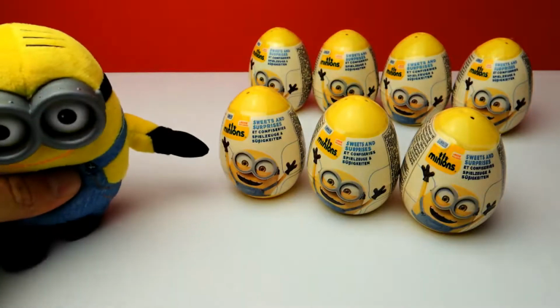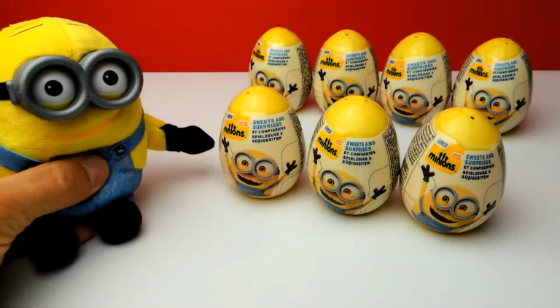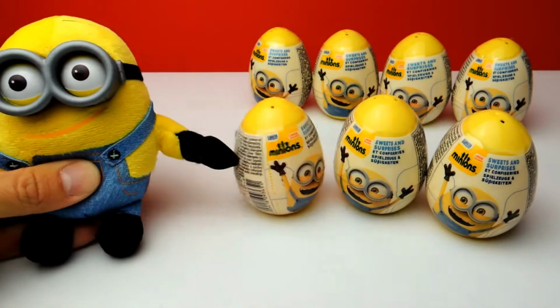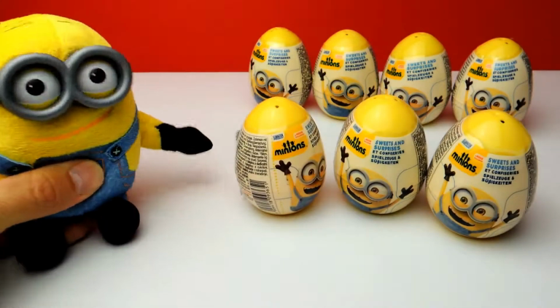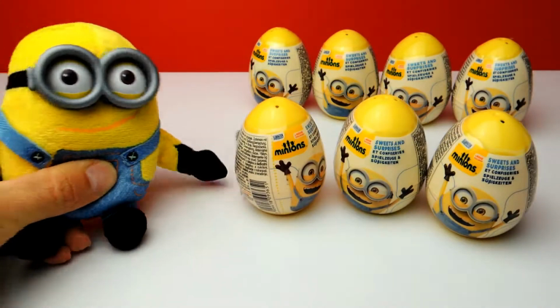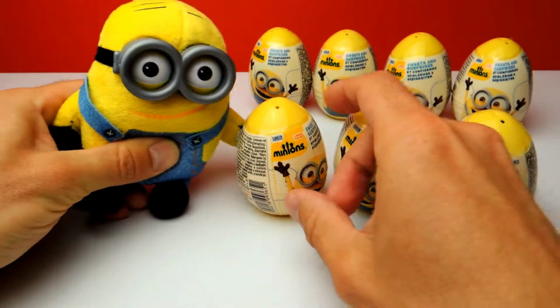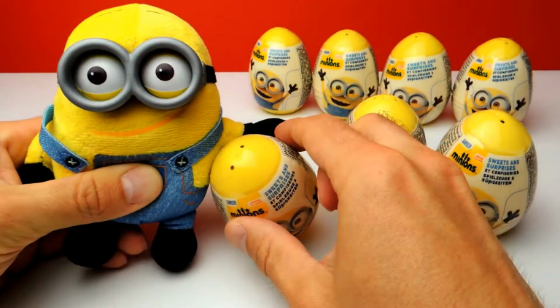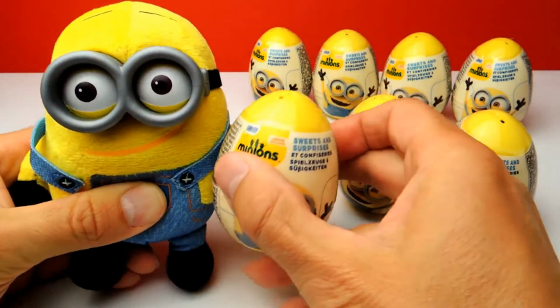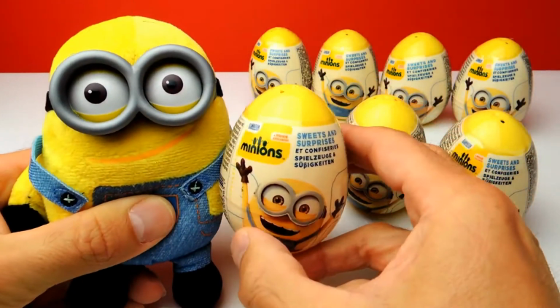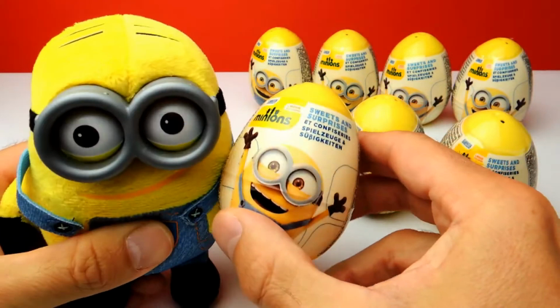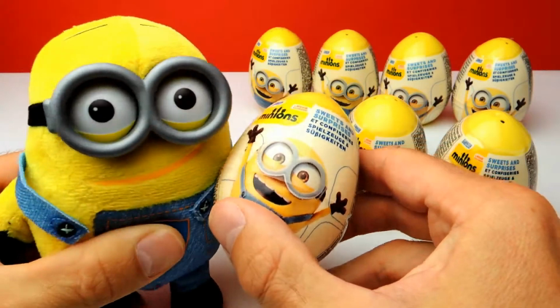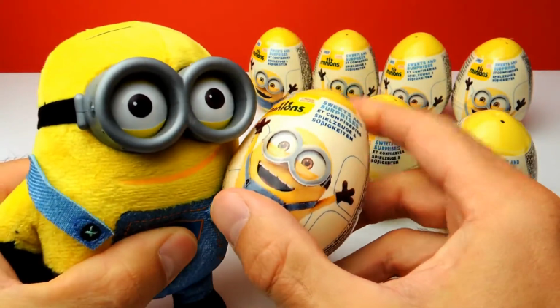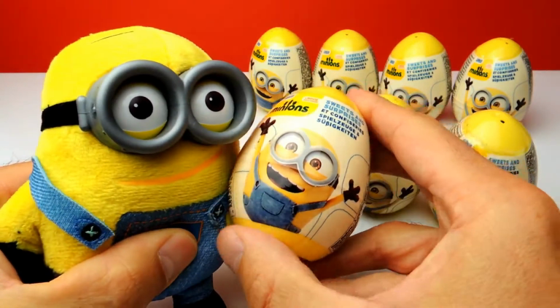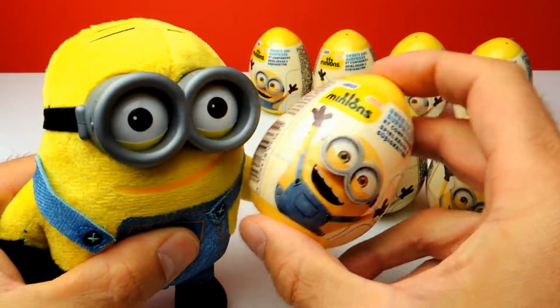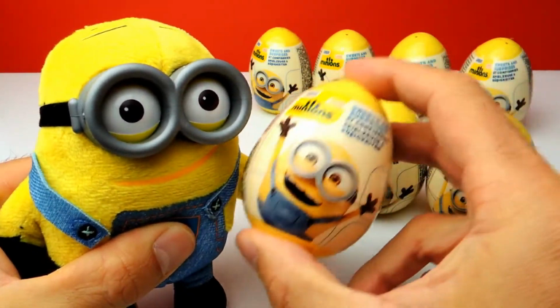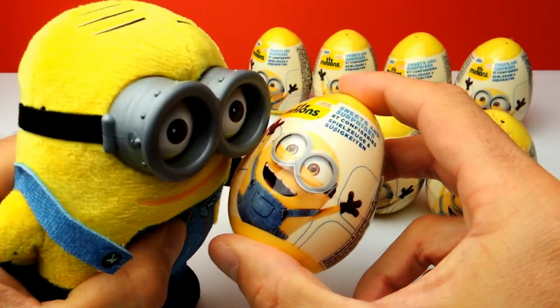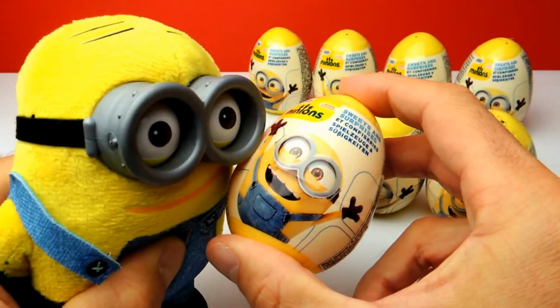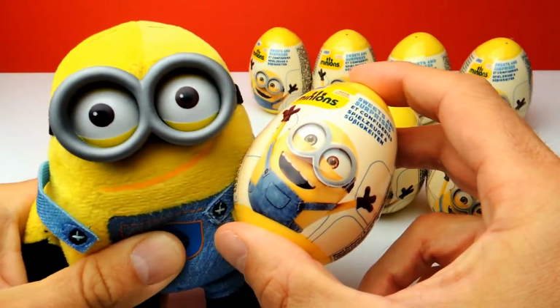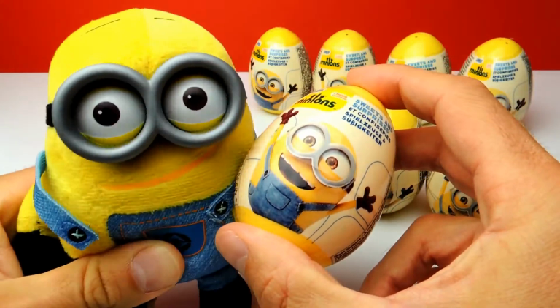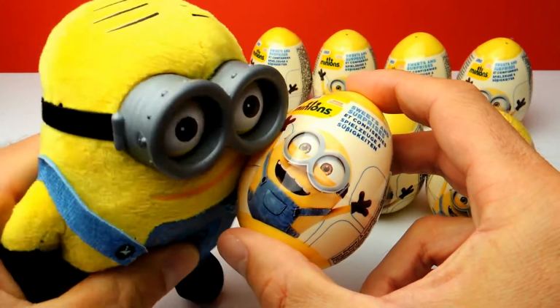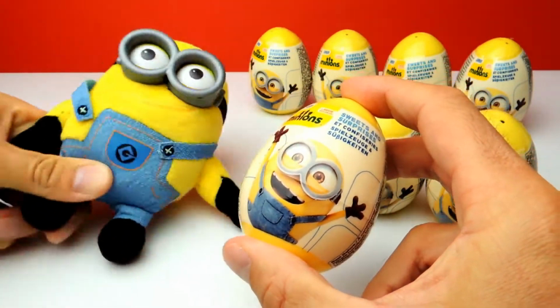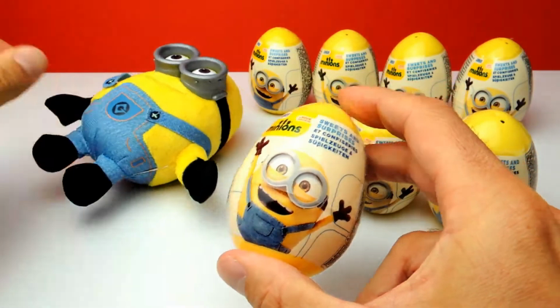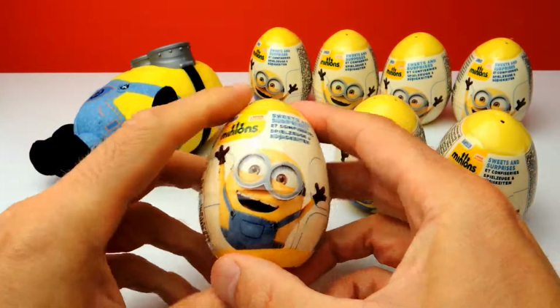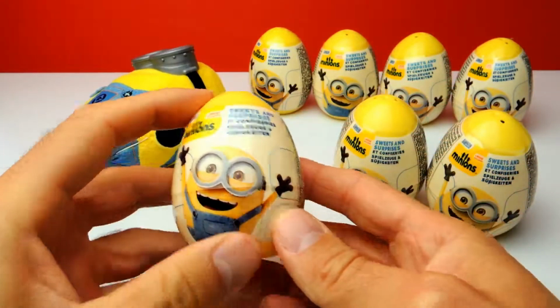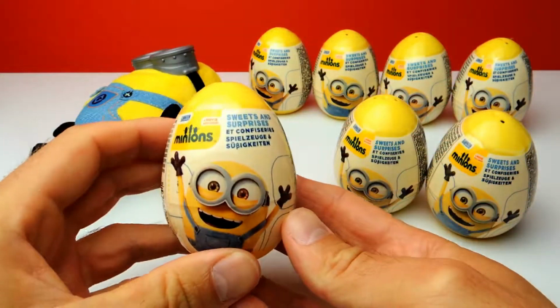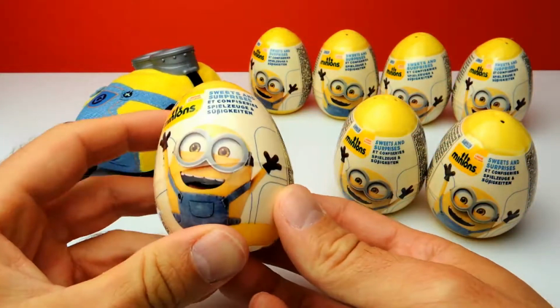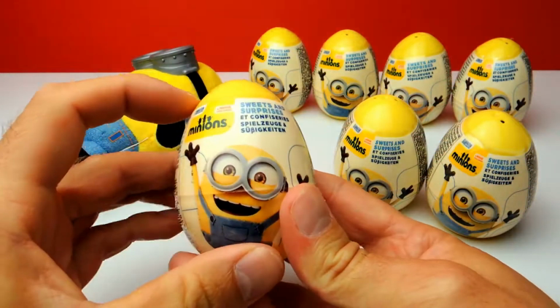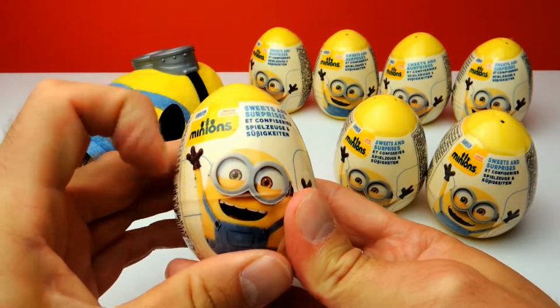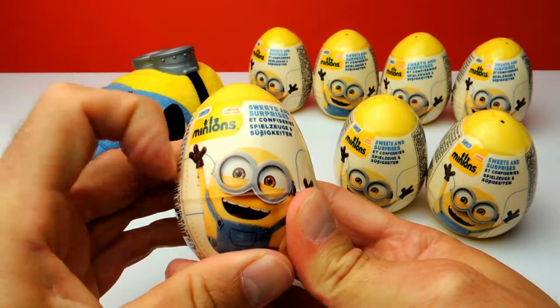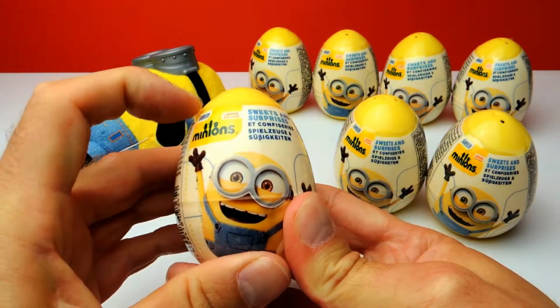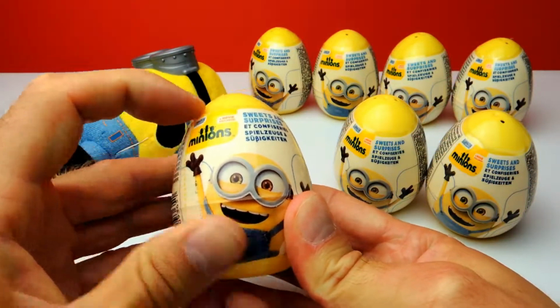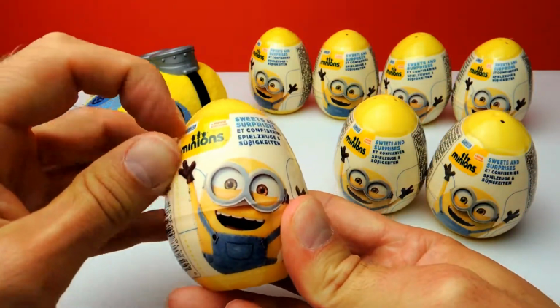Hey everyone, Crazy Toys here. My name is Gunnar and today we have a Minion Special. Today we have 7 Minion Surprise Eggs and therefore we have a little bit of help from my favorite Minion. So let's say hello to the Minion and let's start right away.